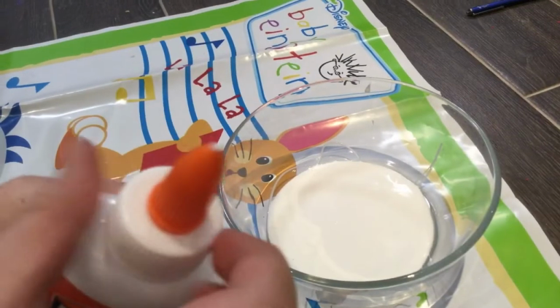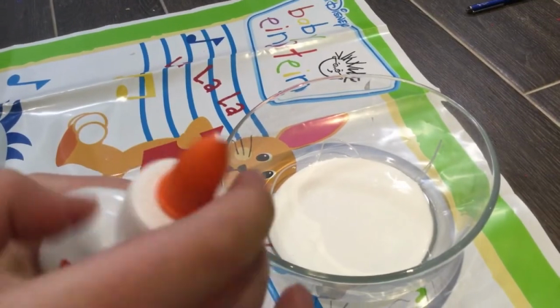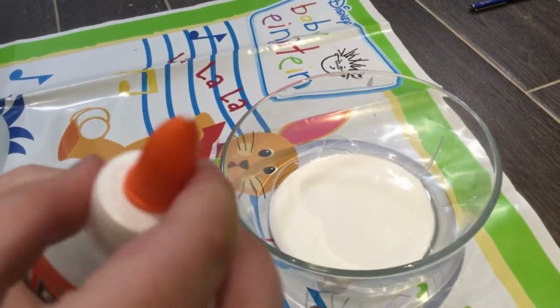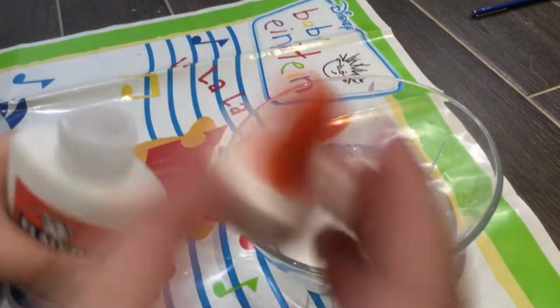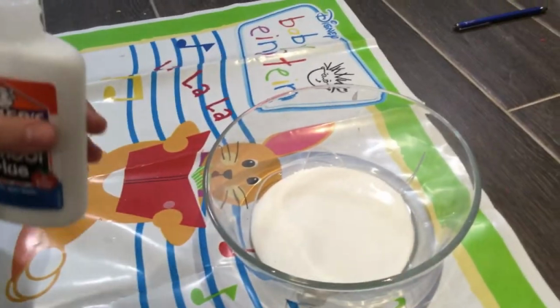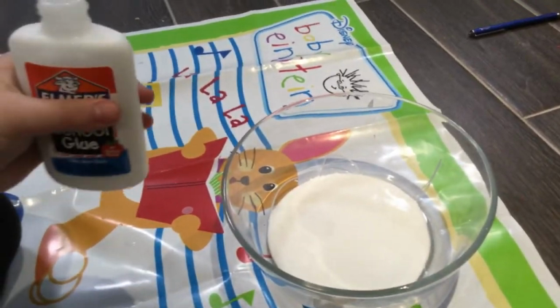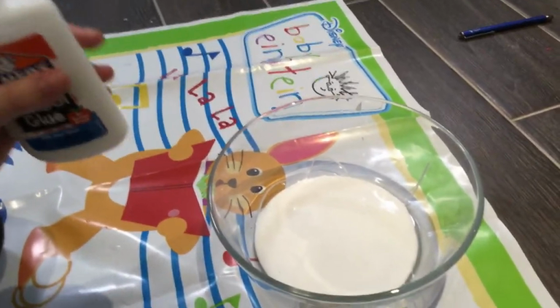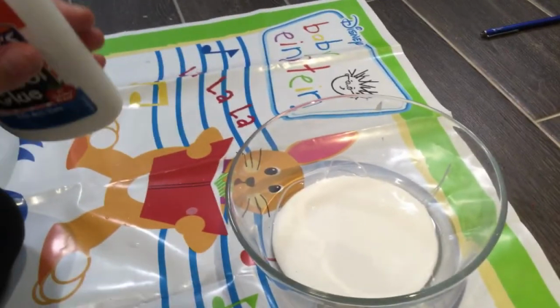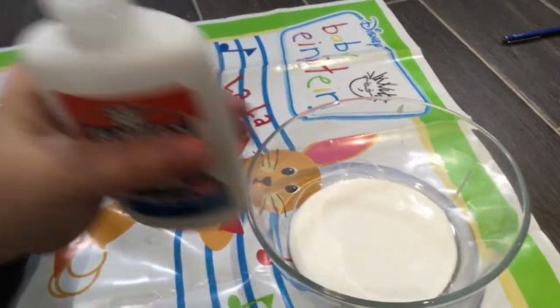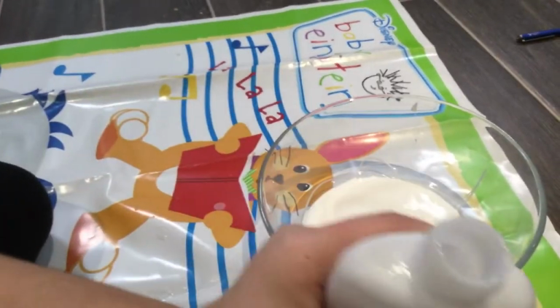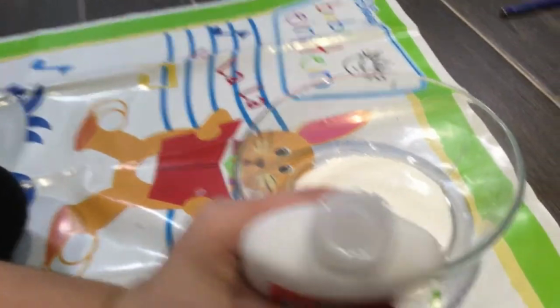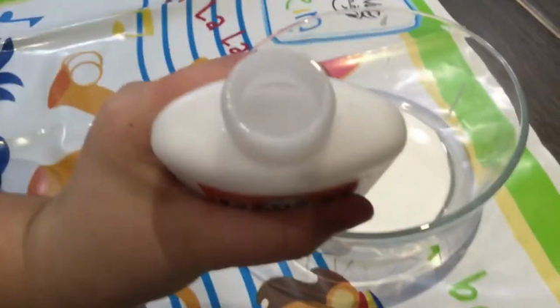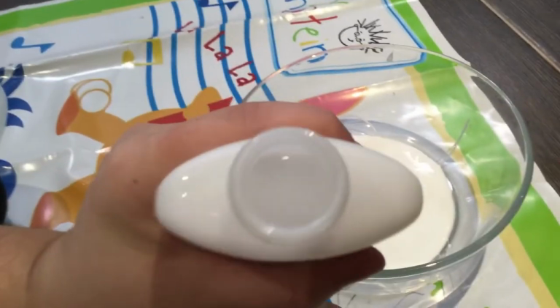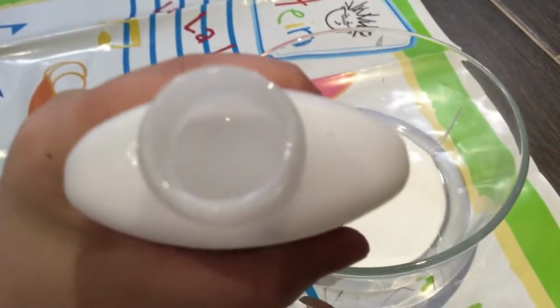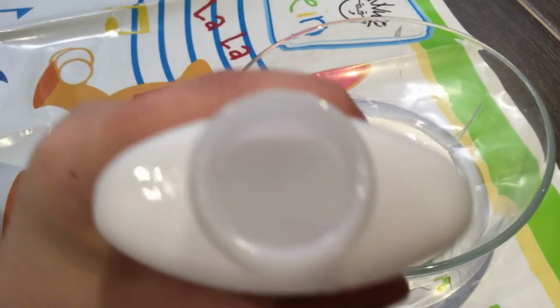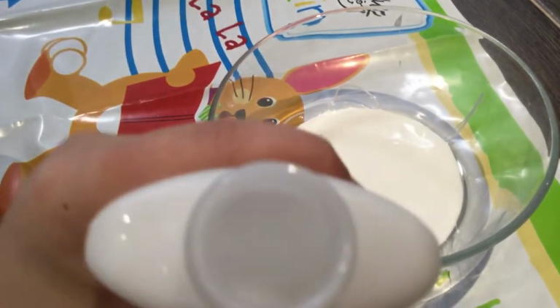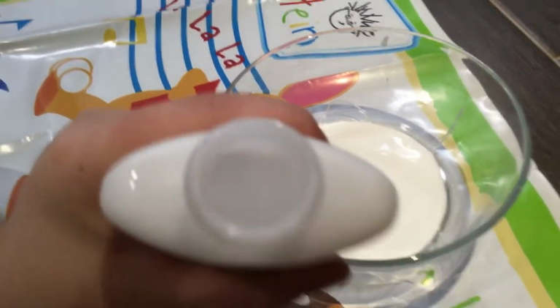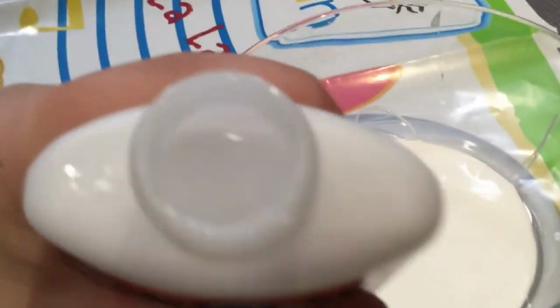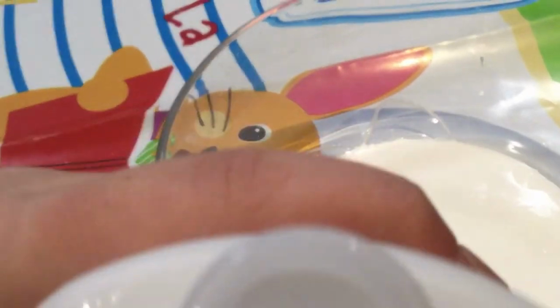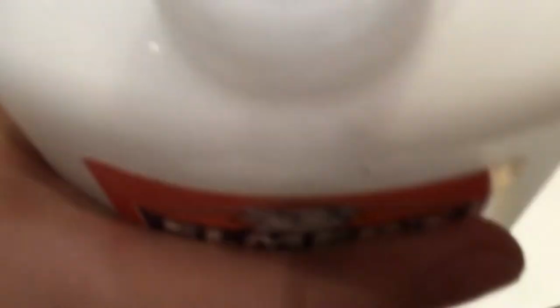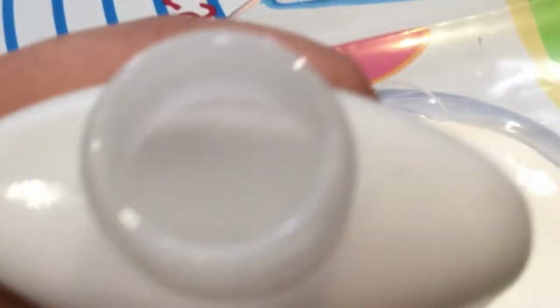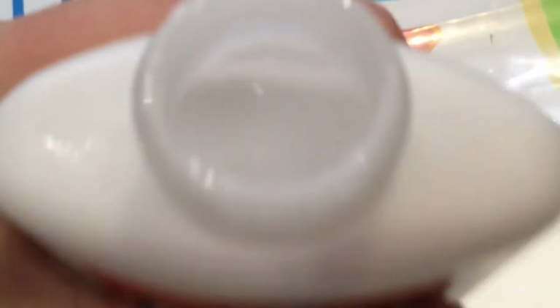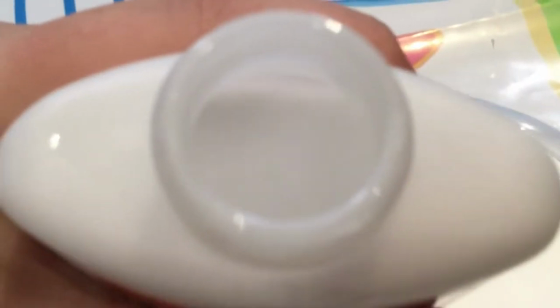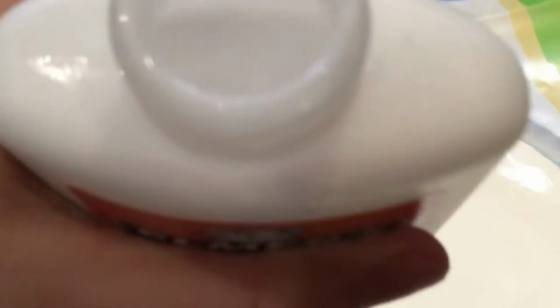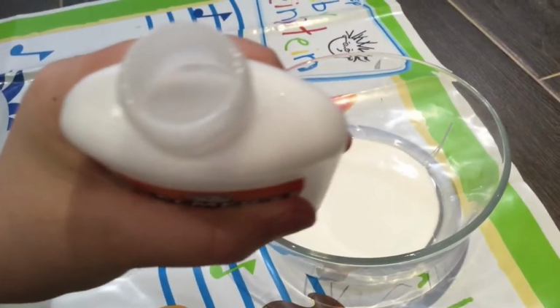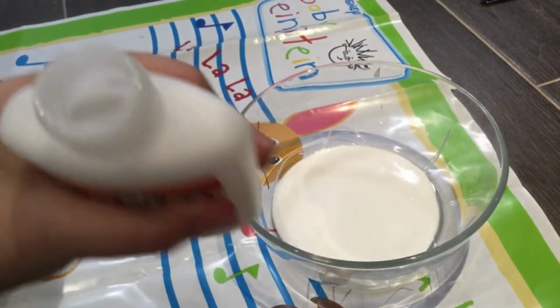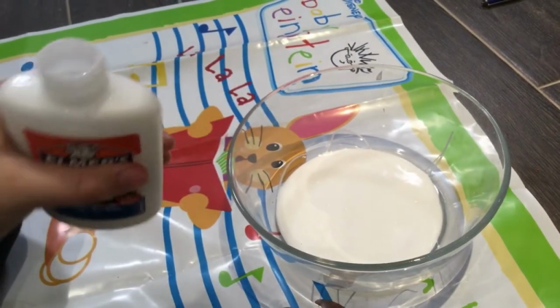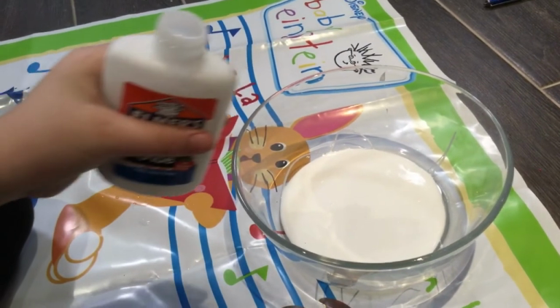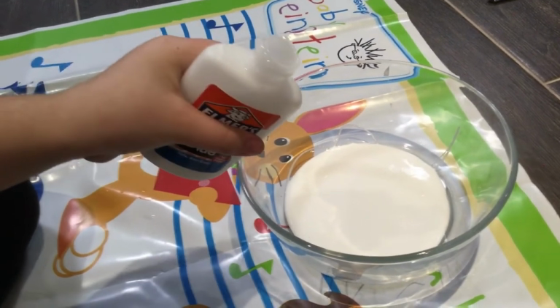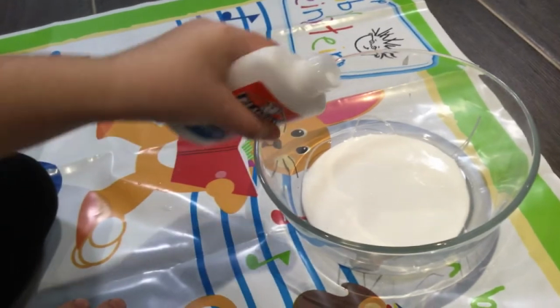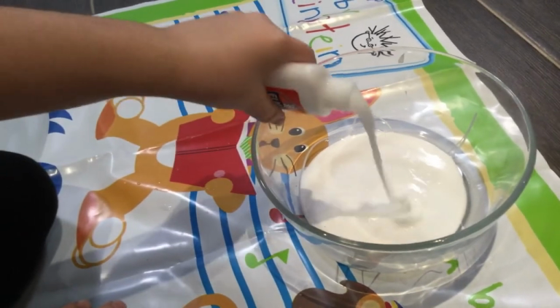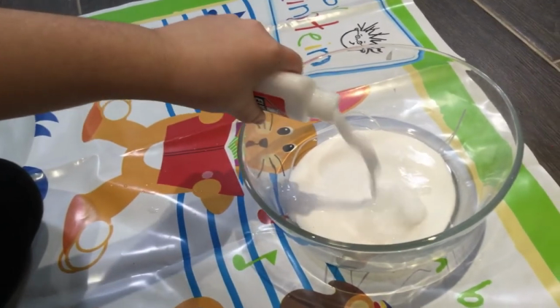Now I'm going to take the cap off and you can see it's white. I'm going to pour this water-glue mixture into the bowl.